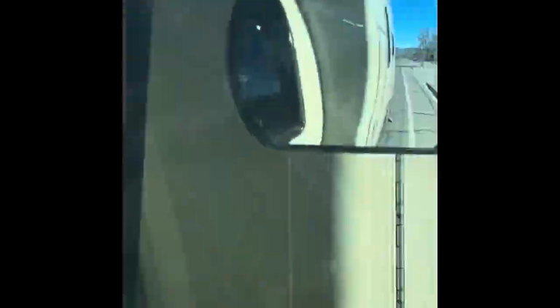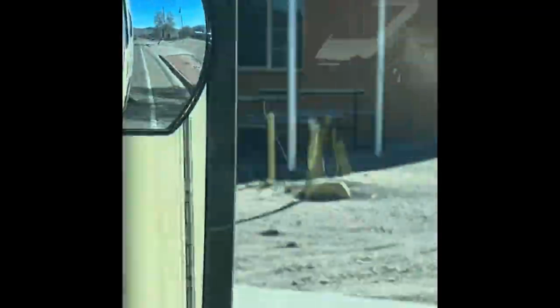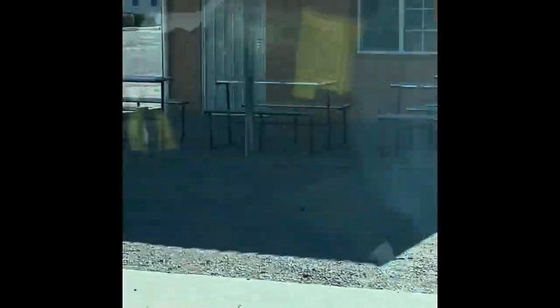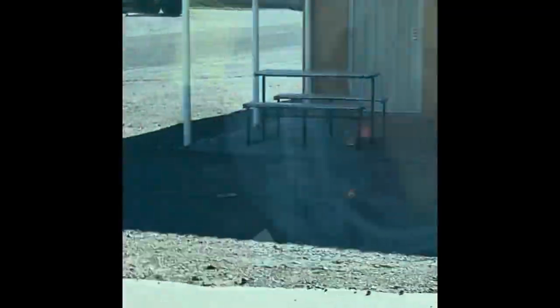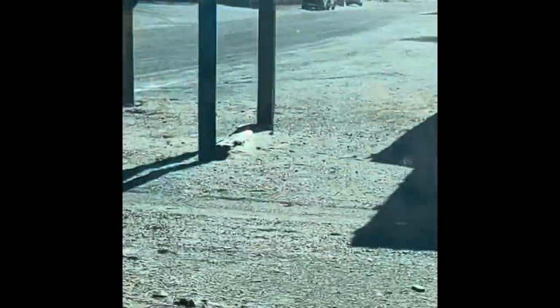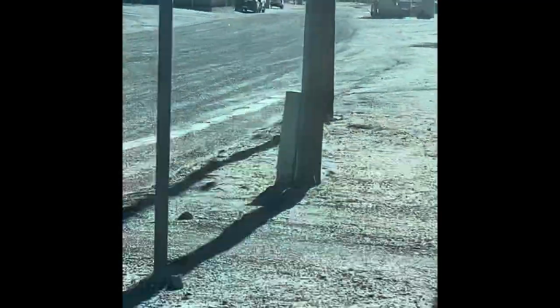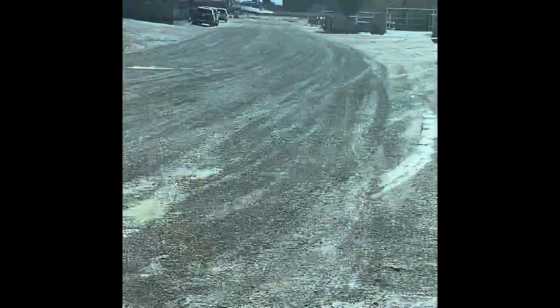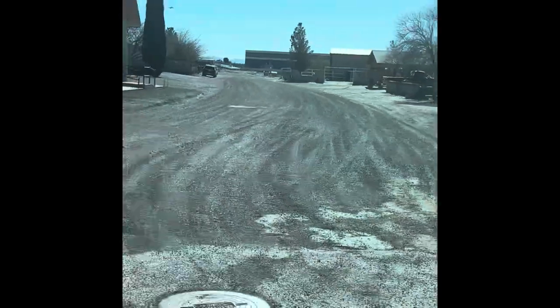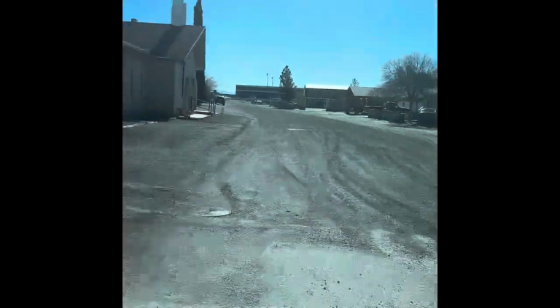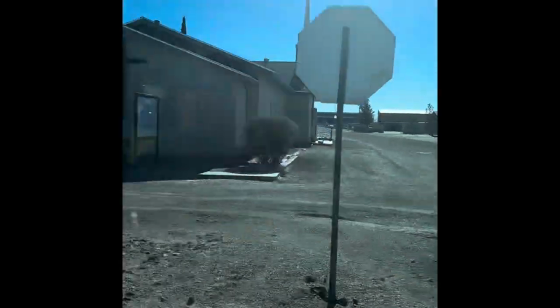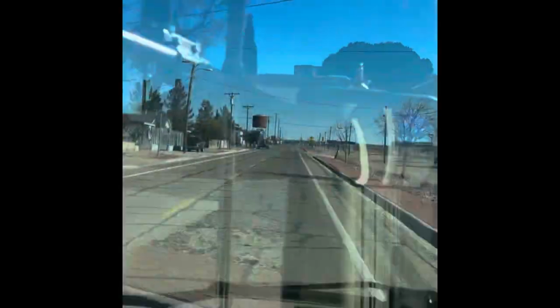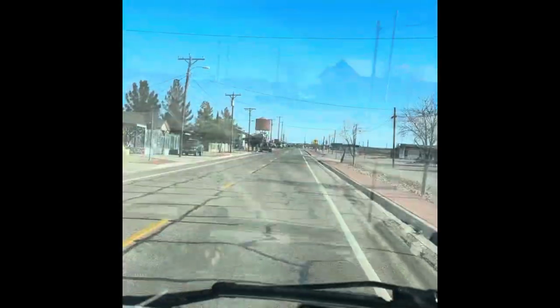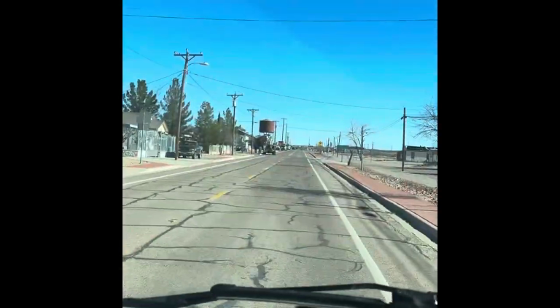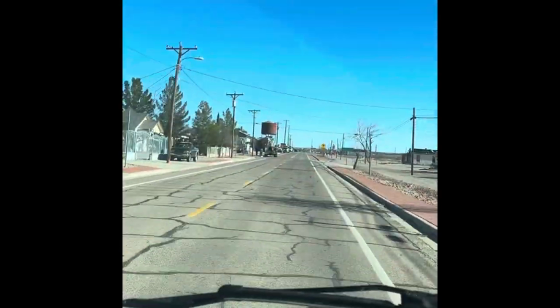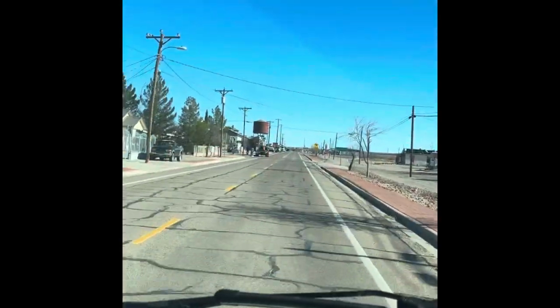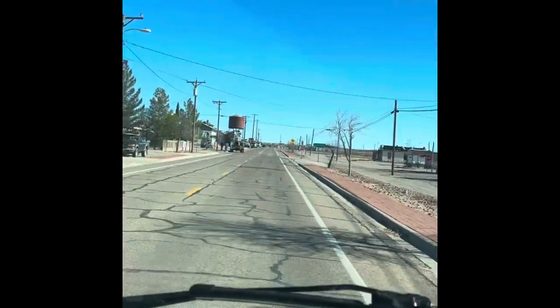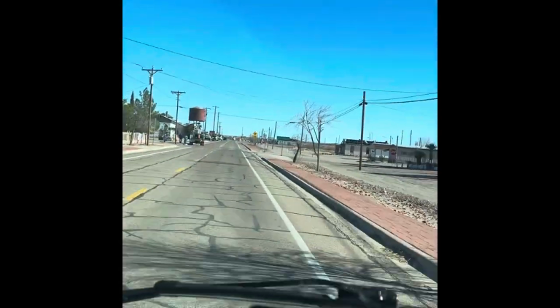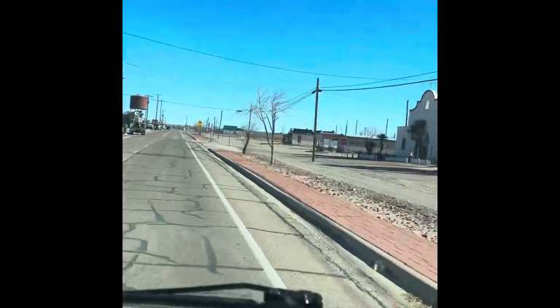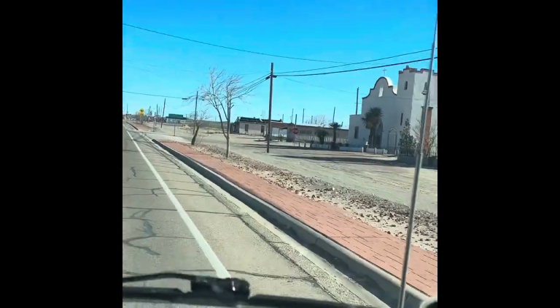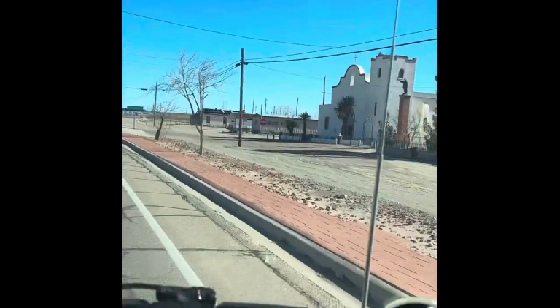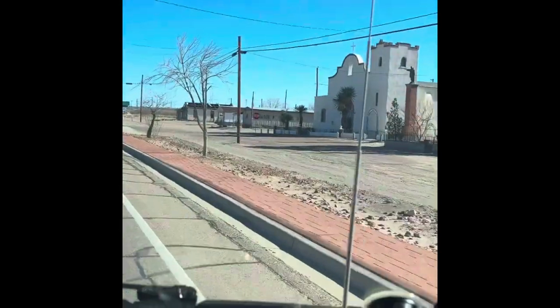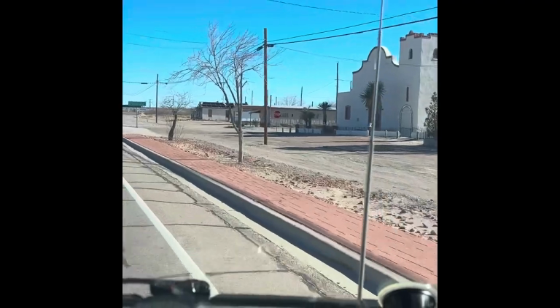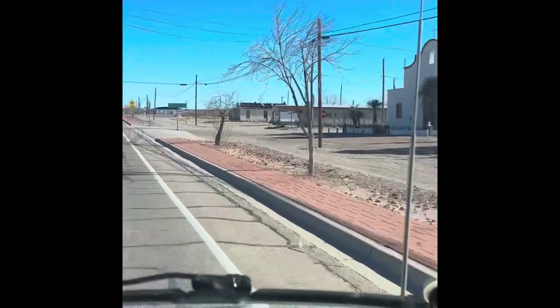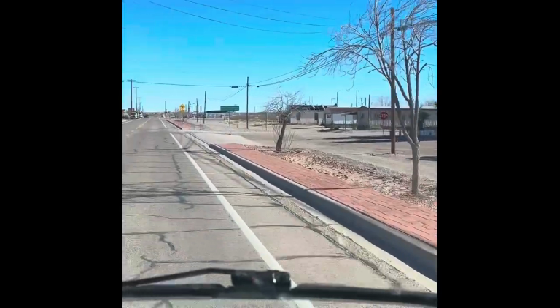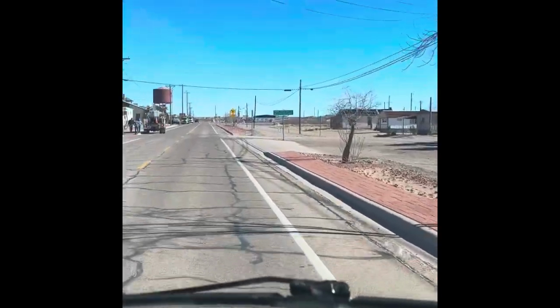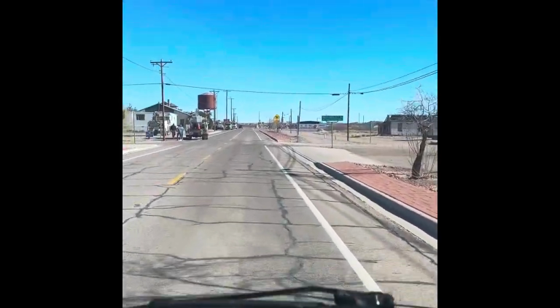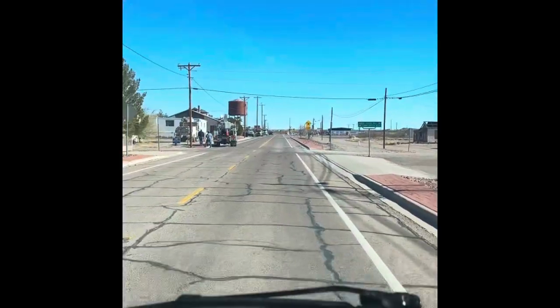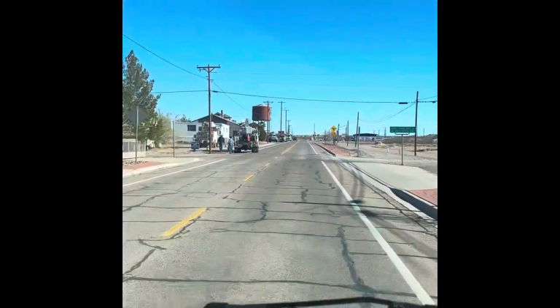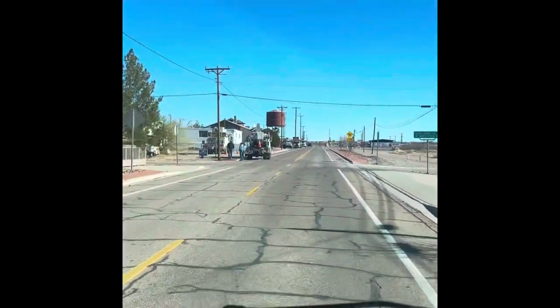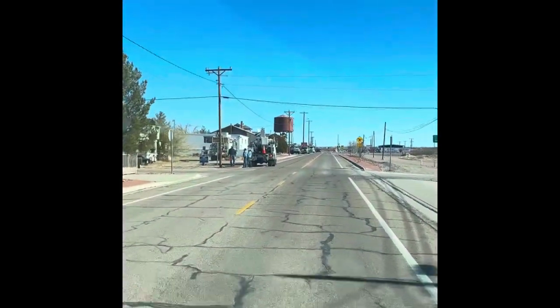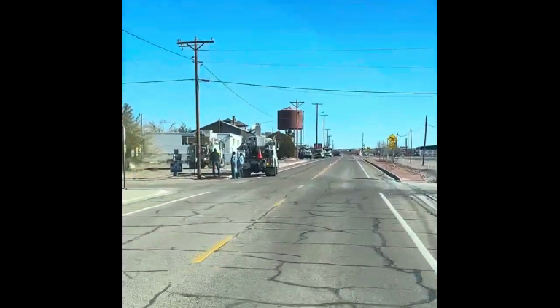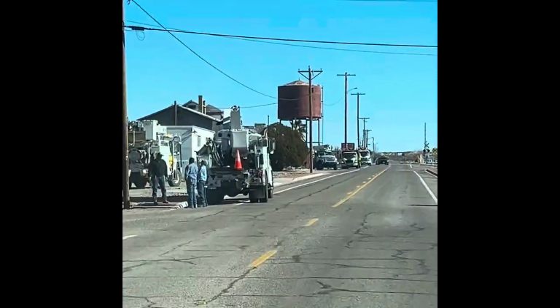There's the Fort Pizzeria — I don't know if you can see it. Heading back through town at Fort Hancock. There's the church.